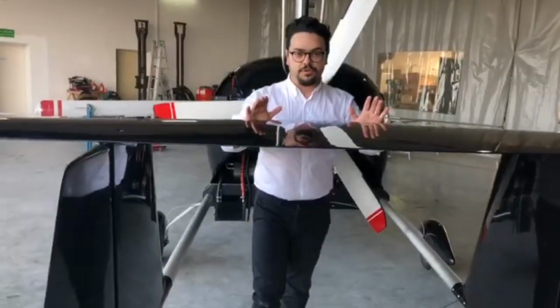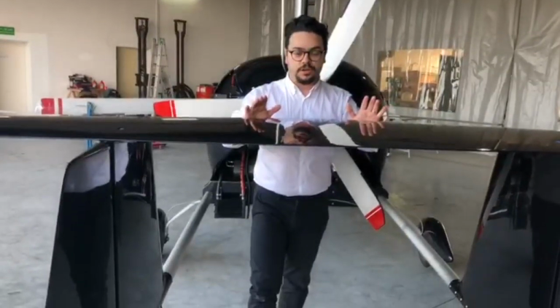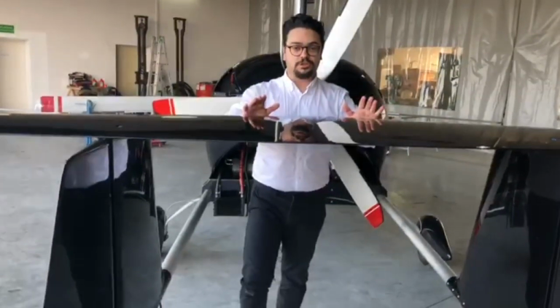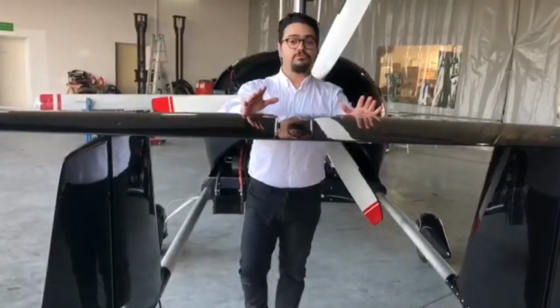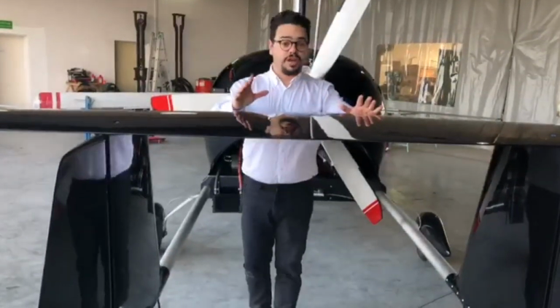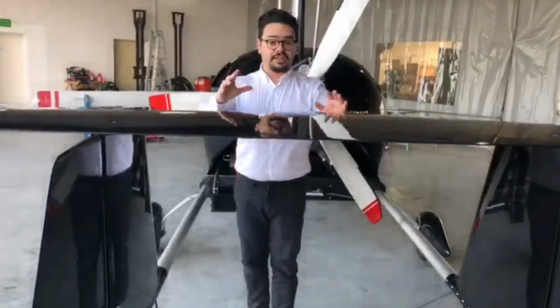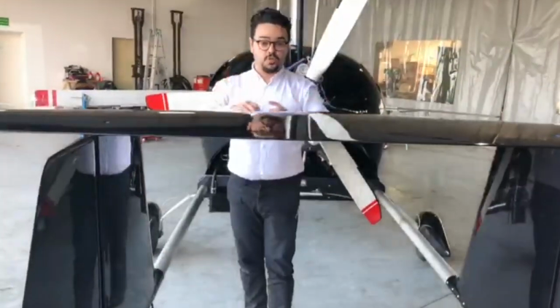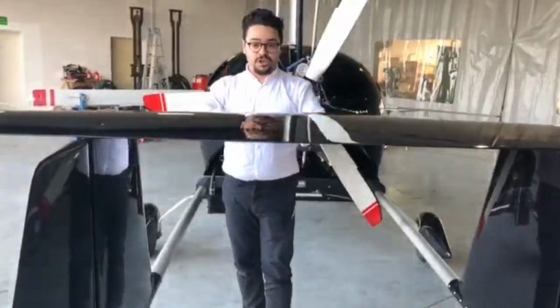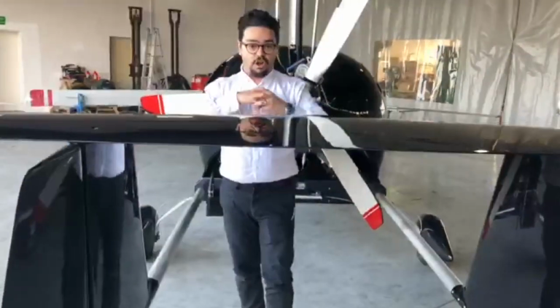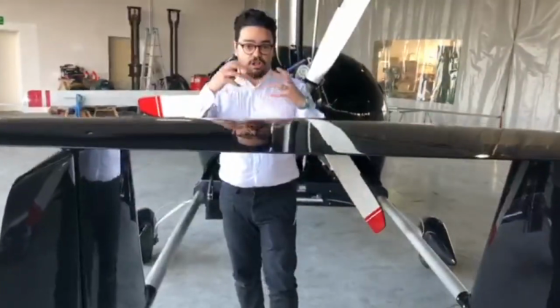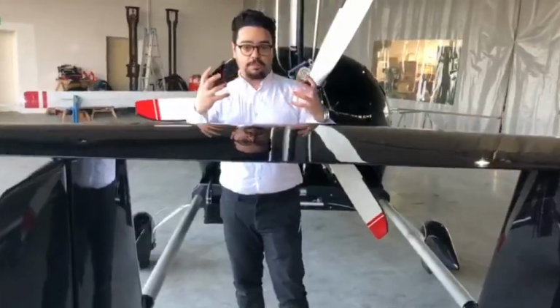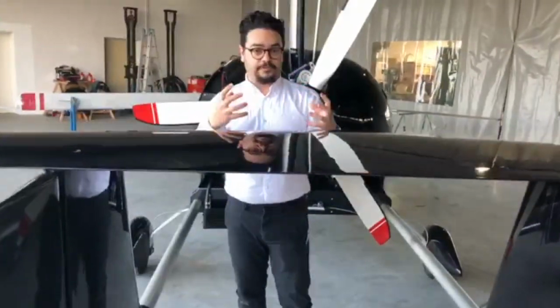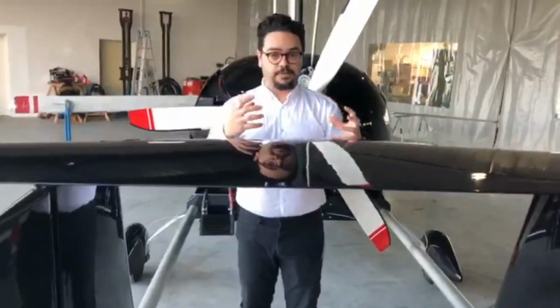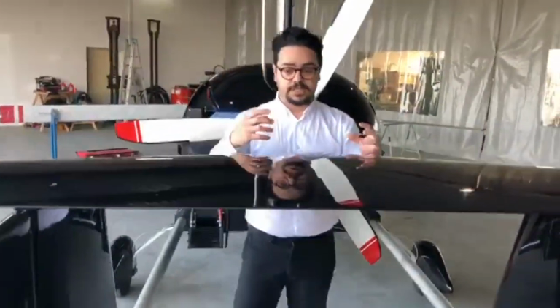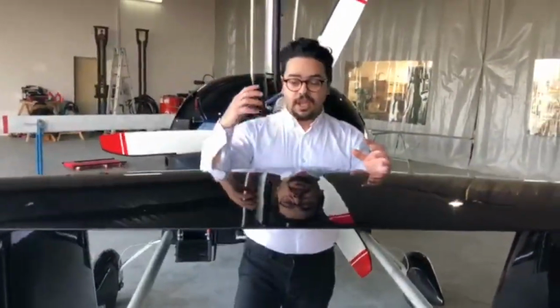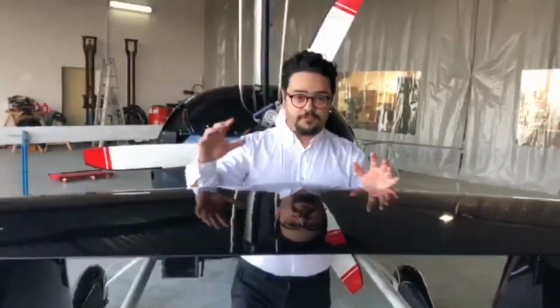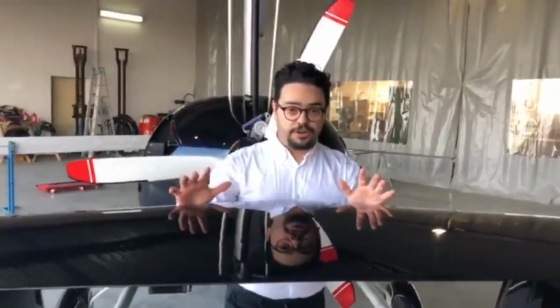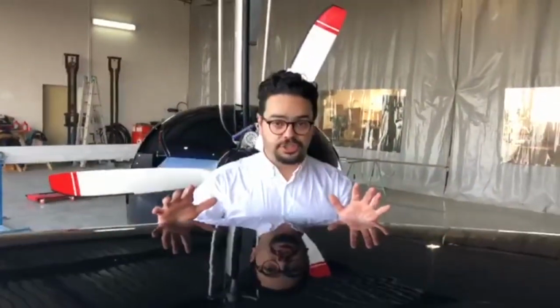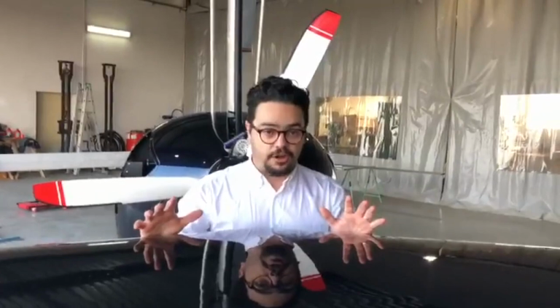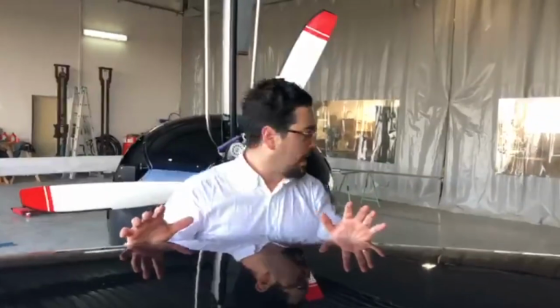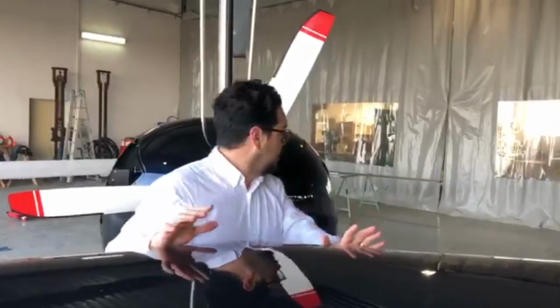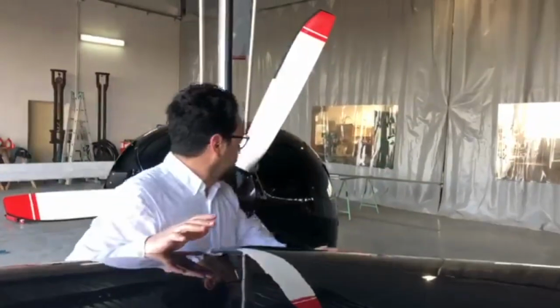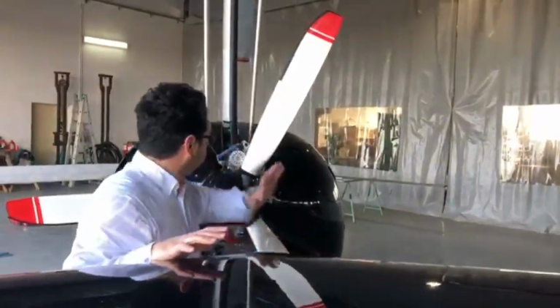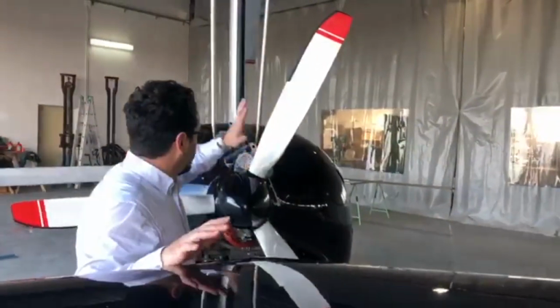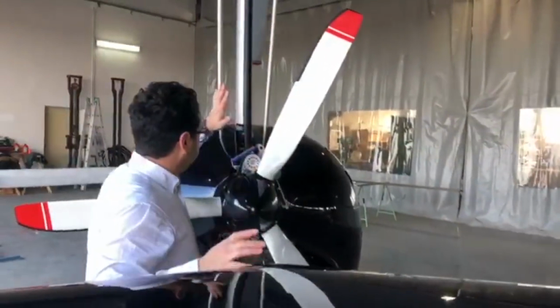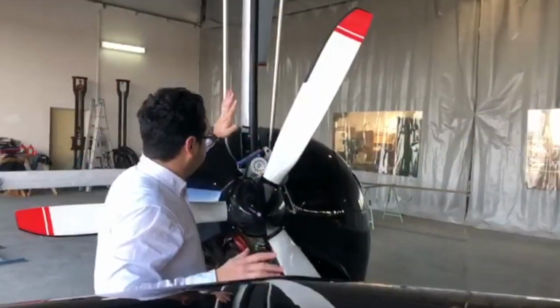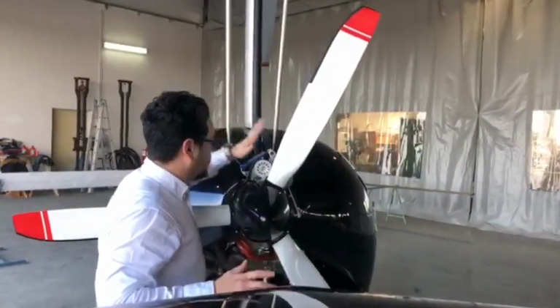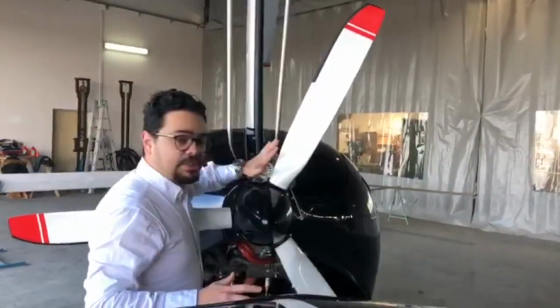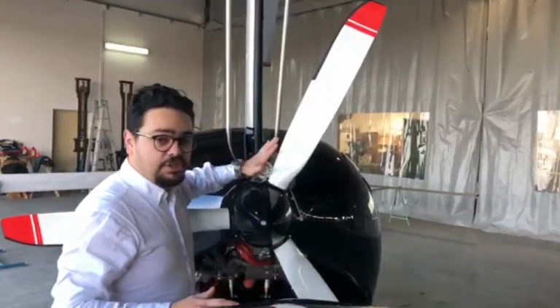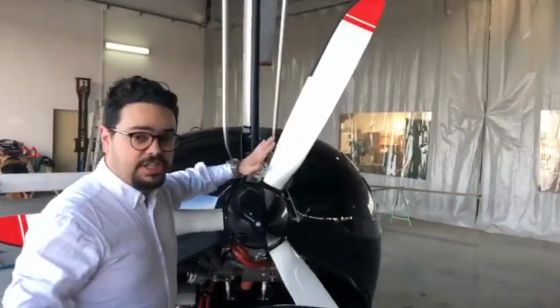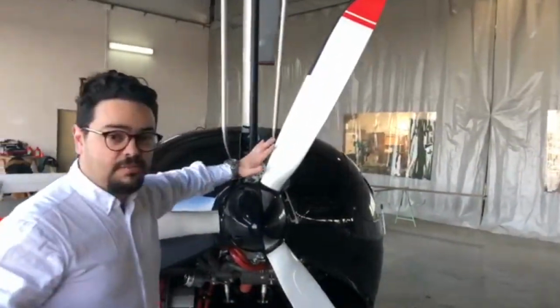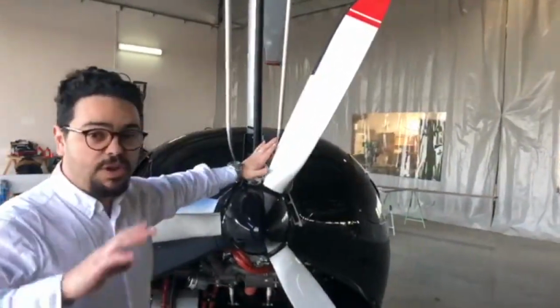The dual rudders give you tons of authority on any maneuver you want to perform, so you can really squeeze all the performance out of your gyroplane.